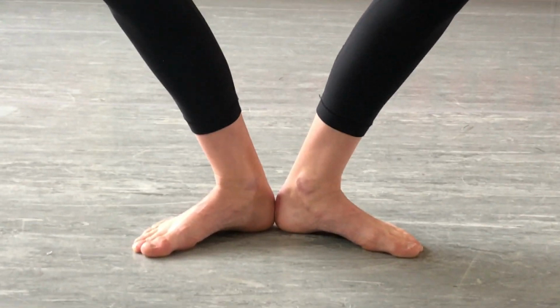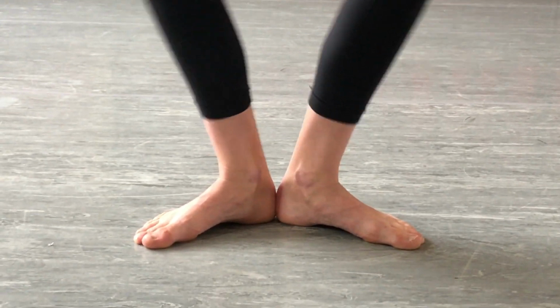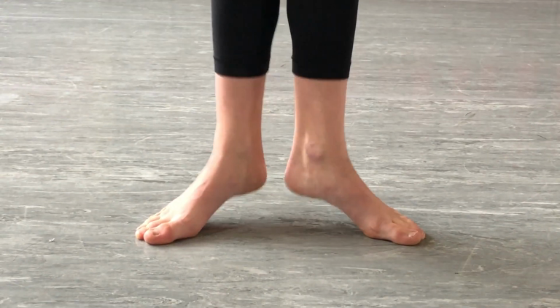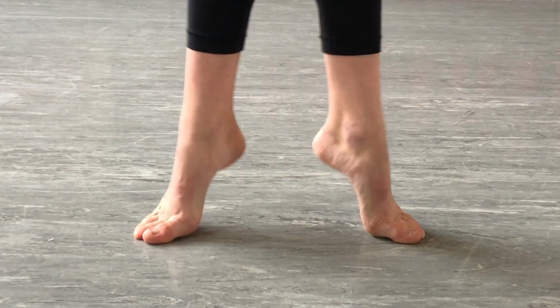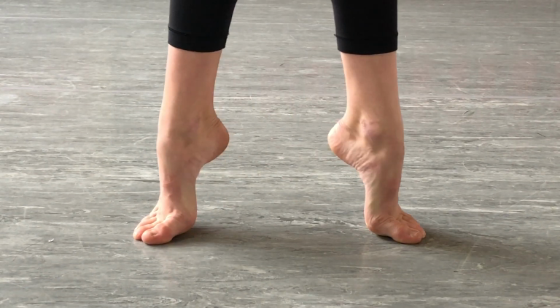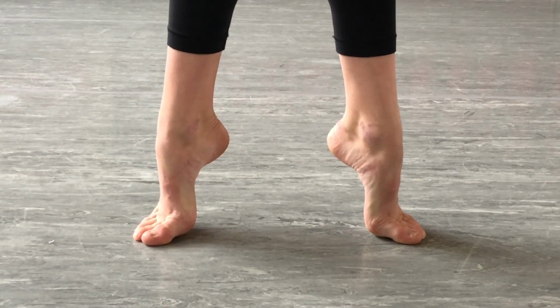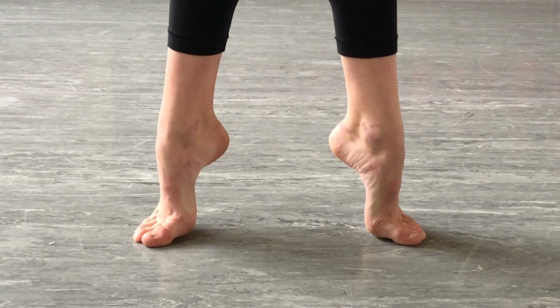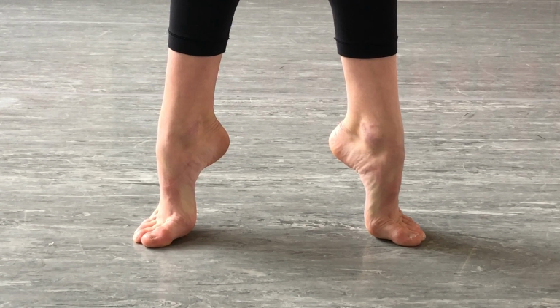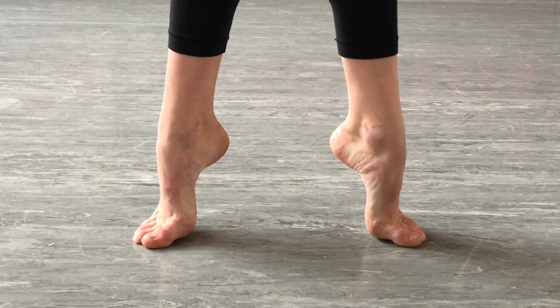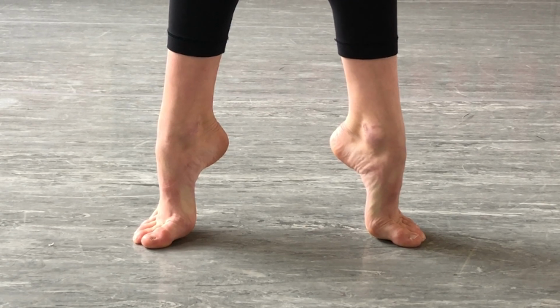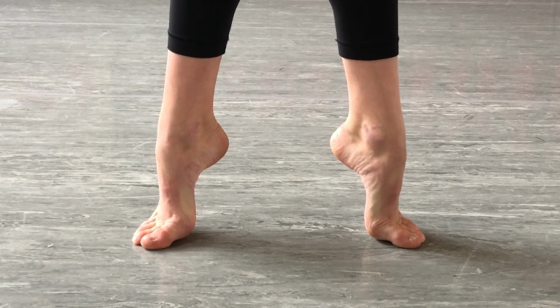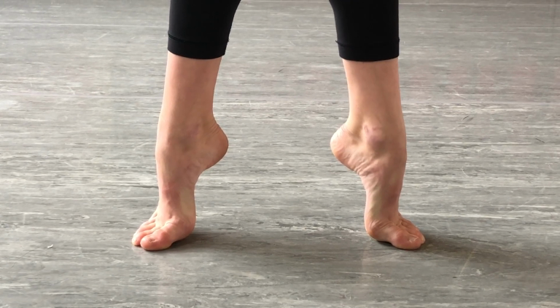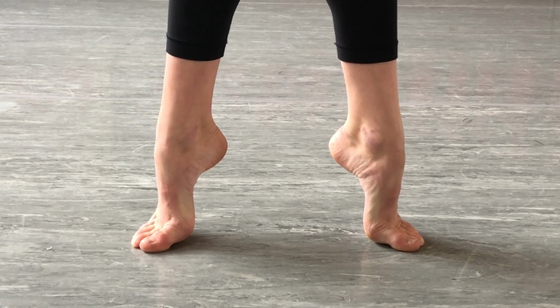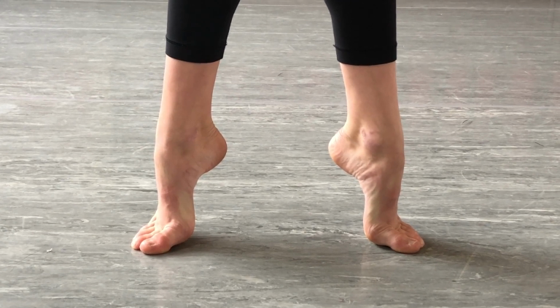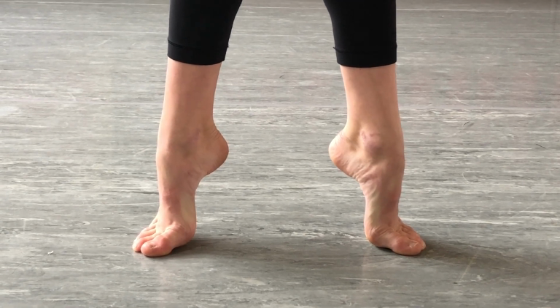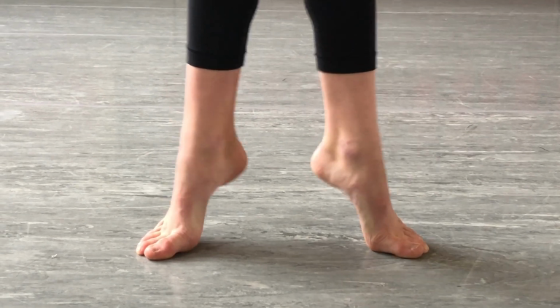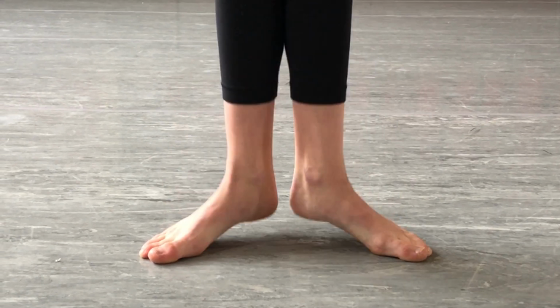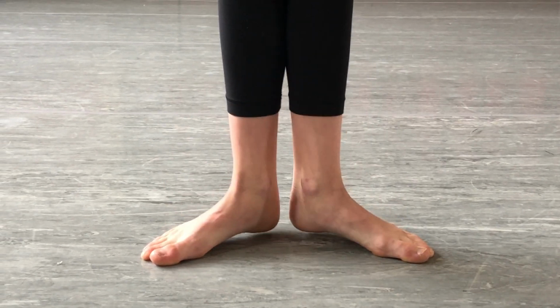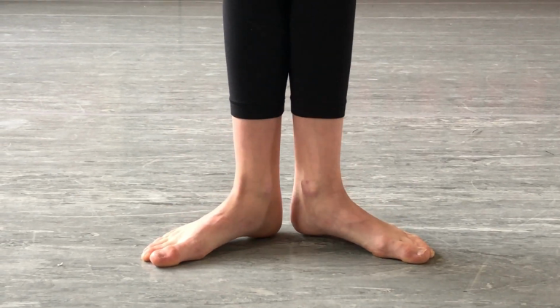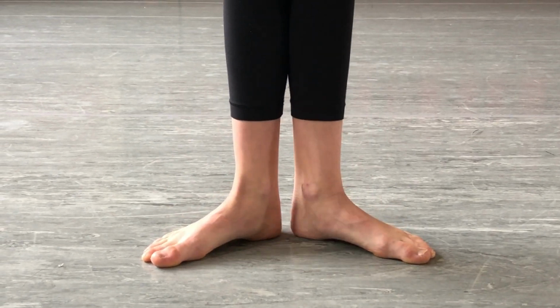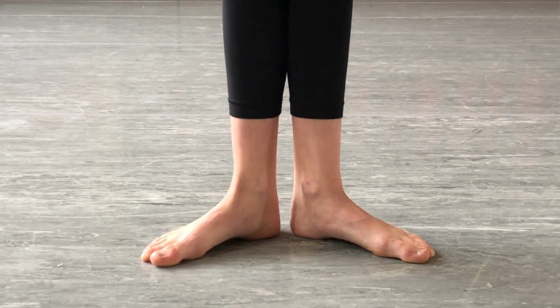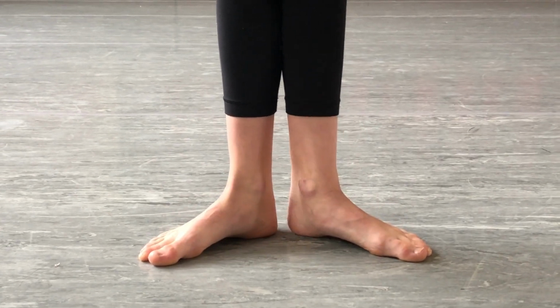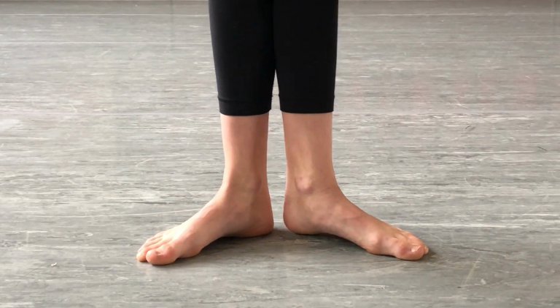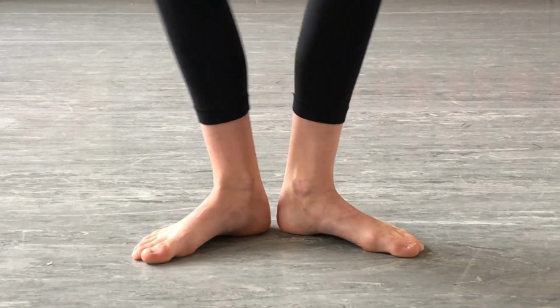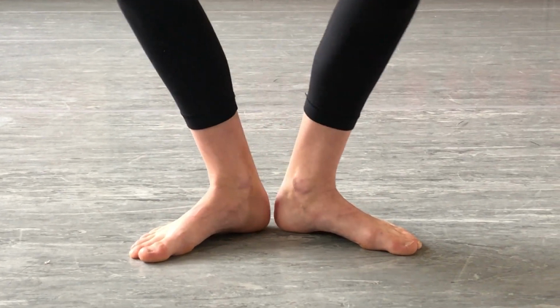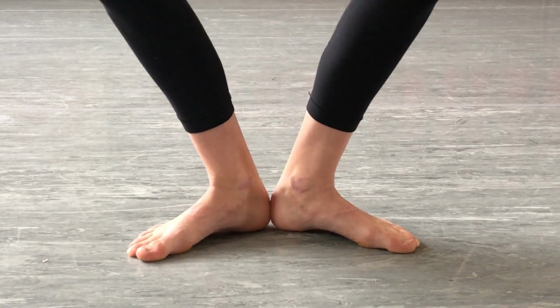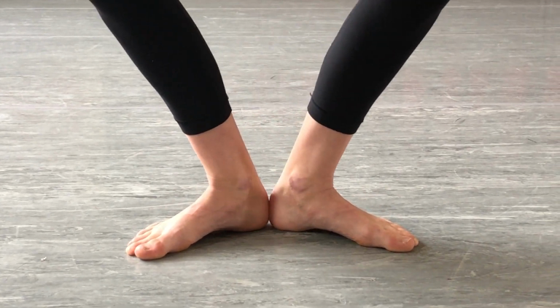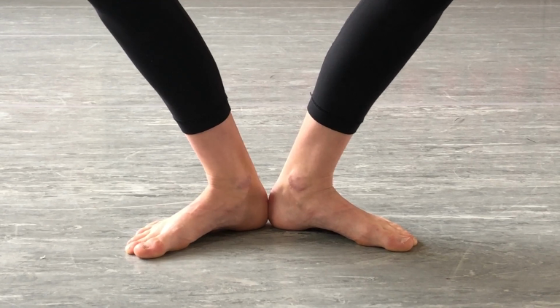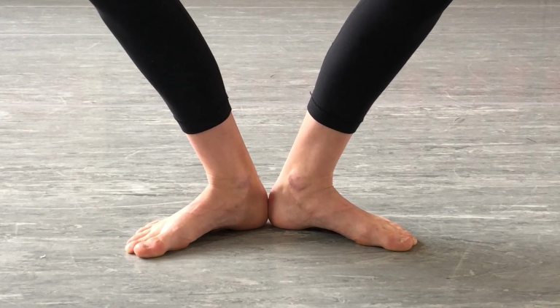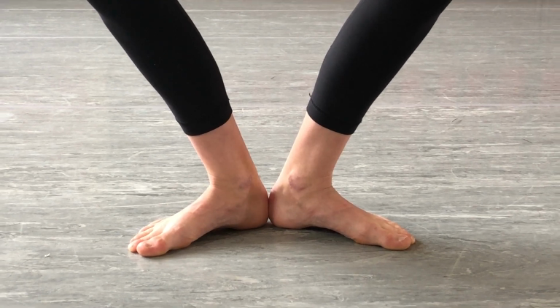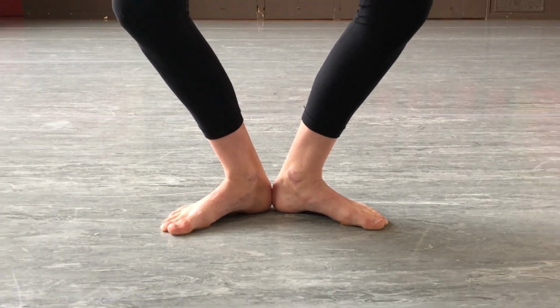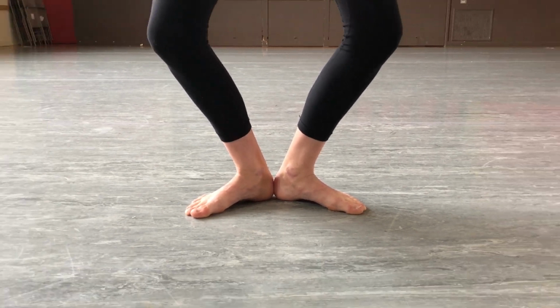She's going to take a demi plie, push through, and go all the way up on those first three toes, then lower down. She can do eight or ten of these a day.